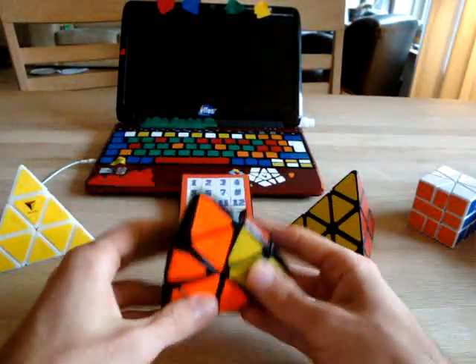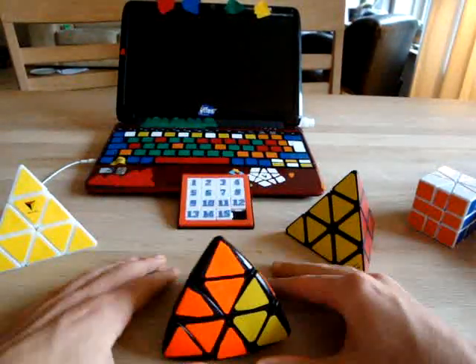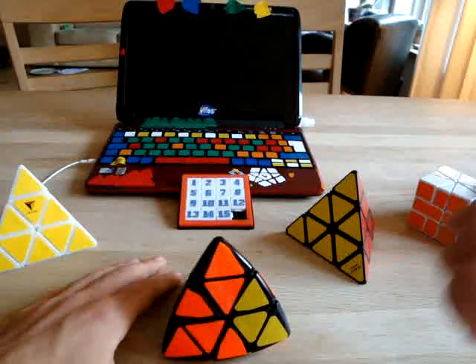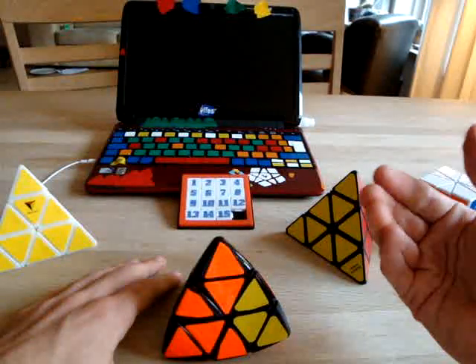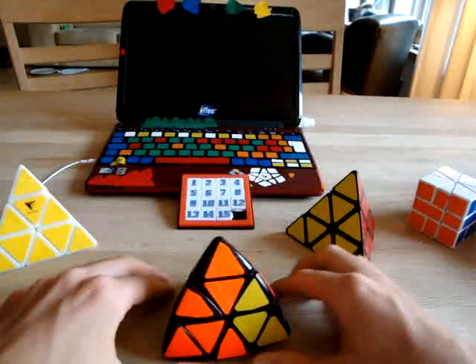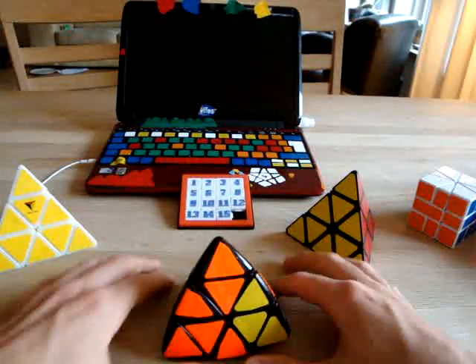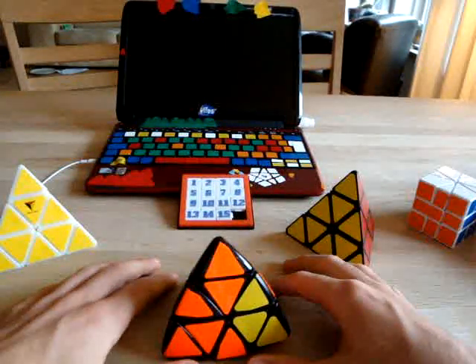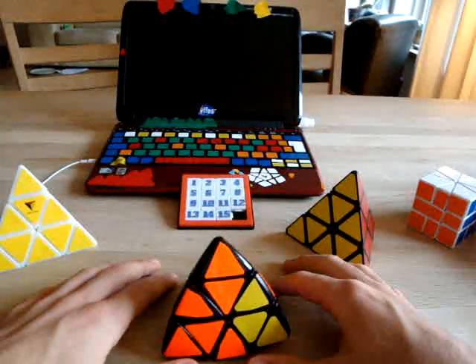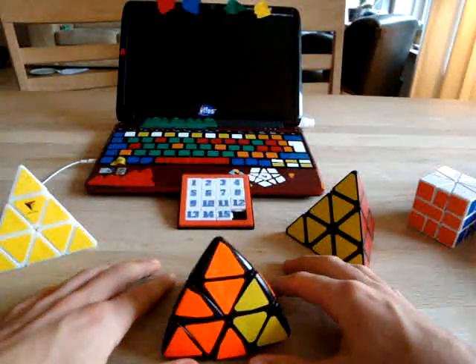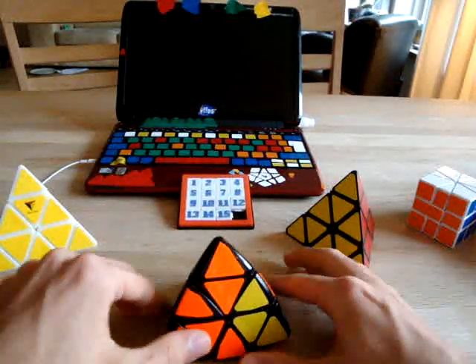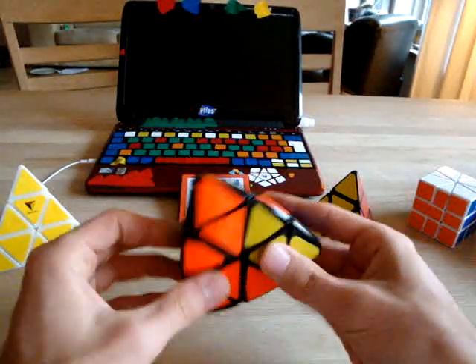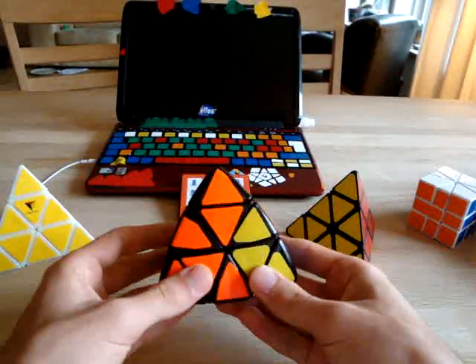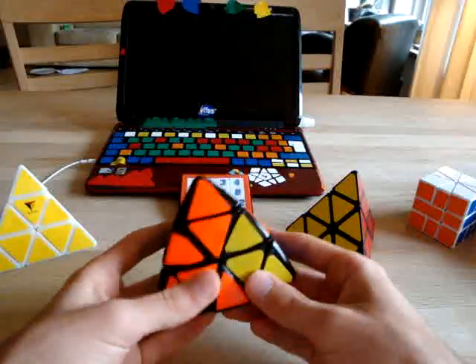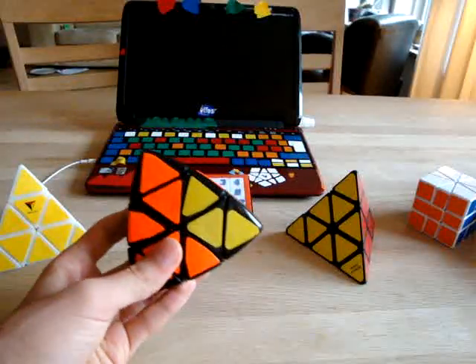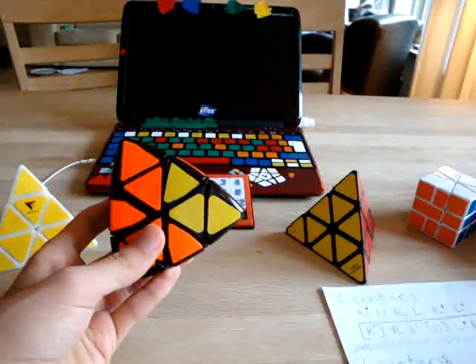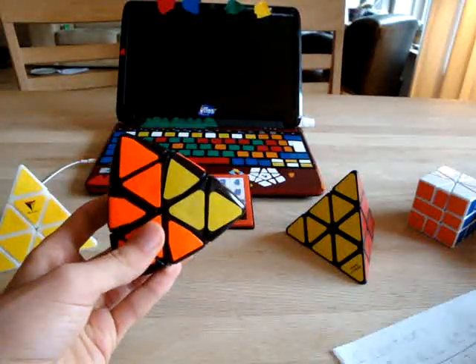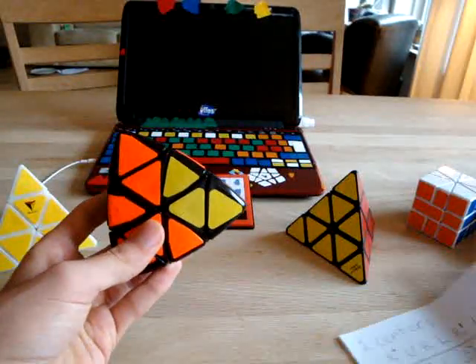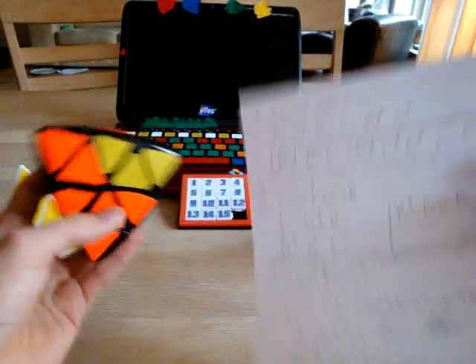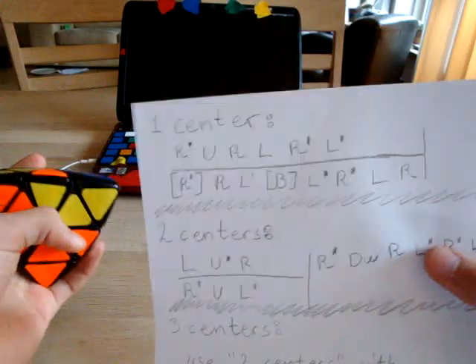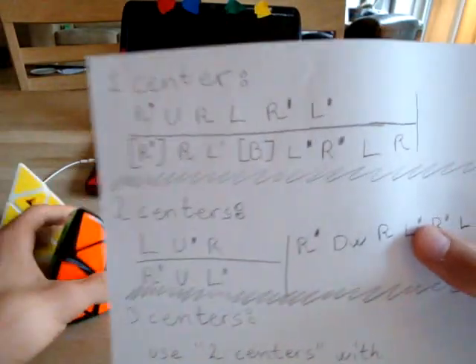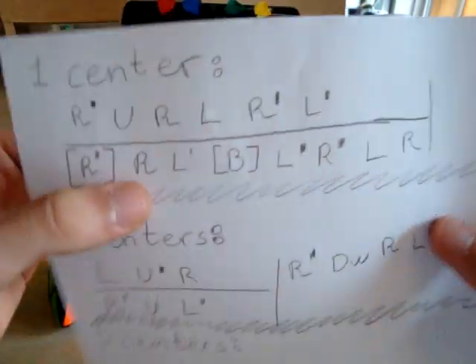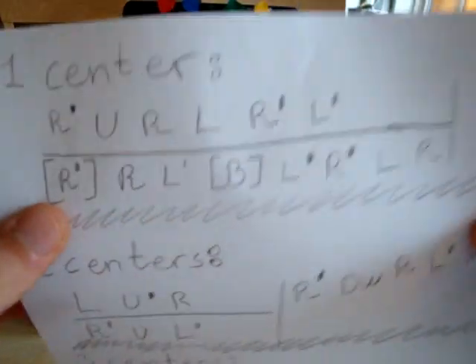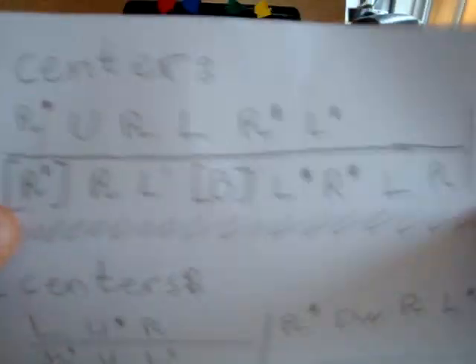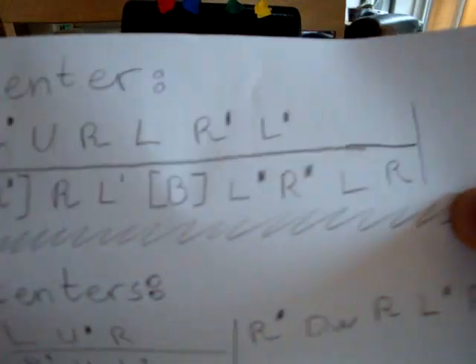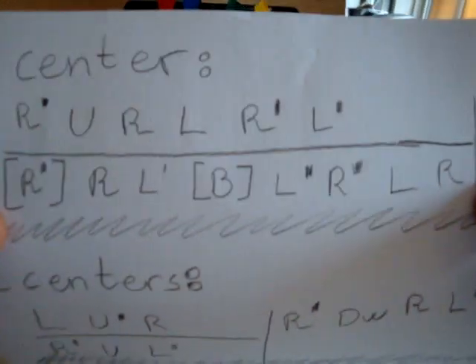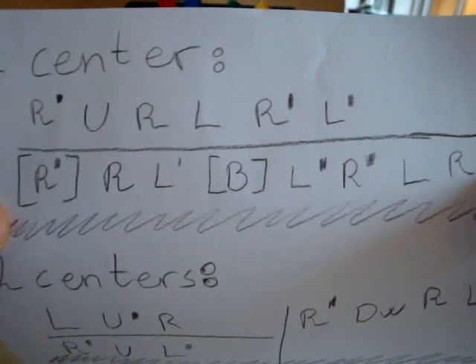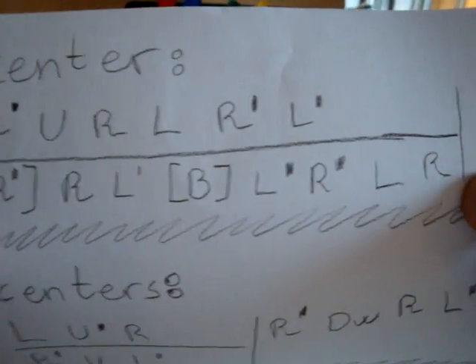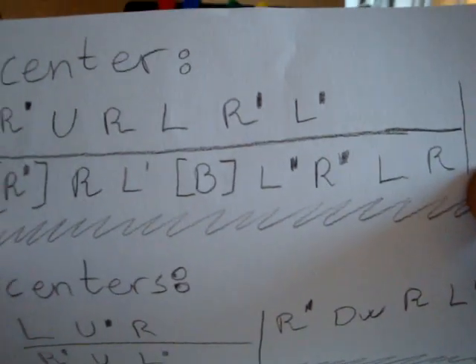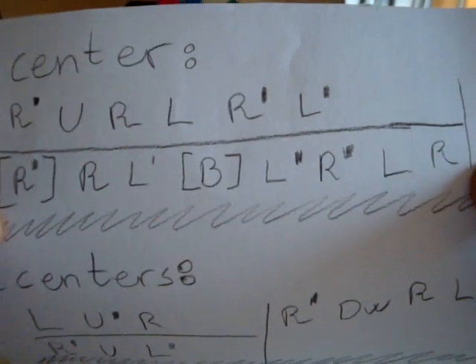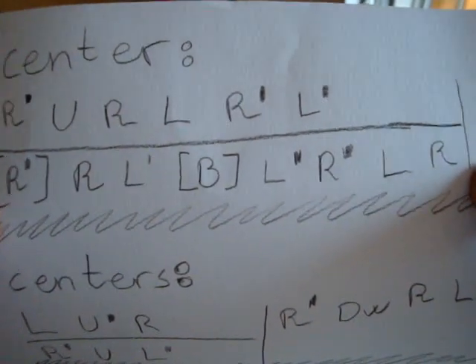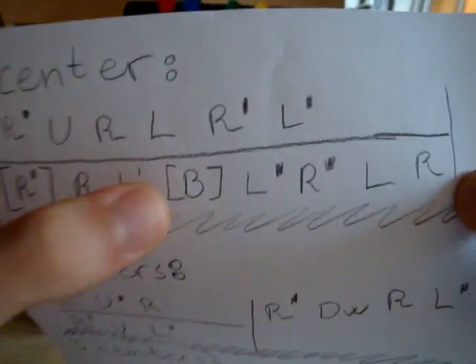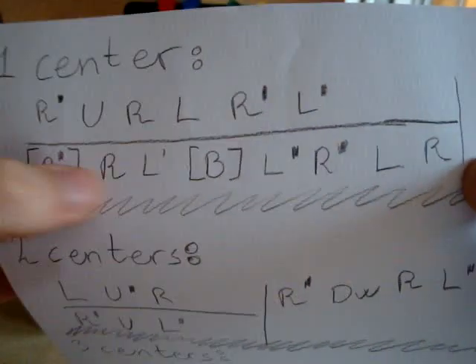If you learn it as an algorithm it can be done very fast. I wrote down the algorithm — you can pause the video if you want to see it.